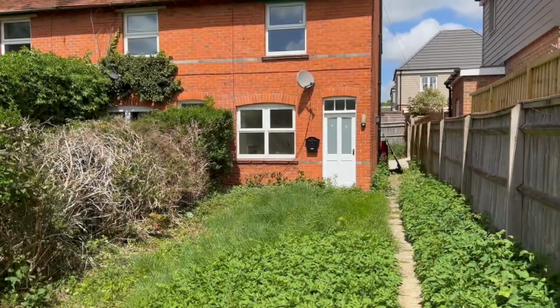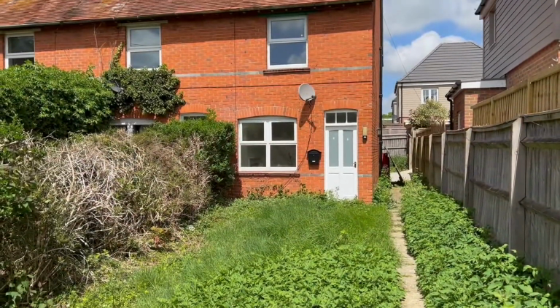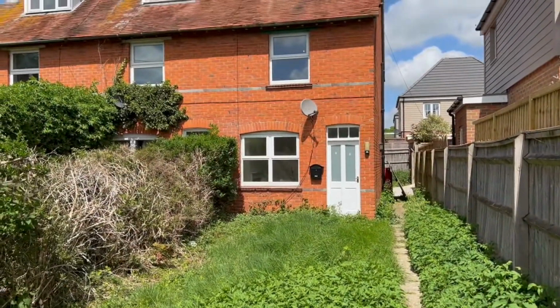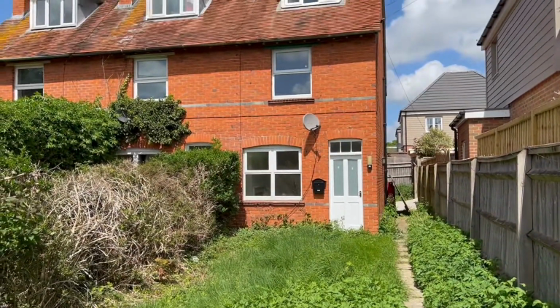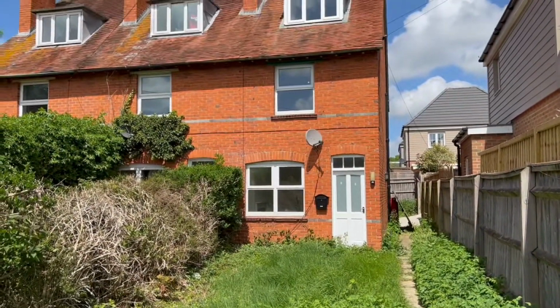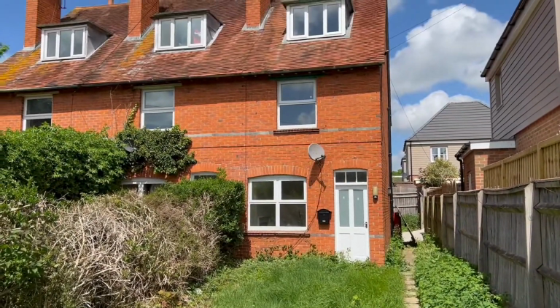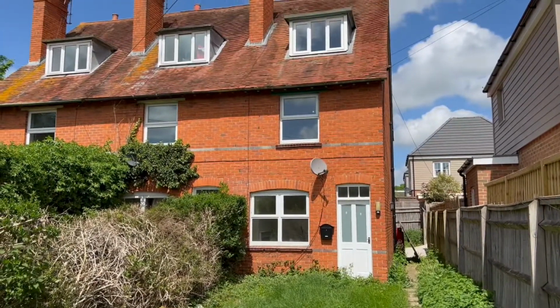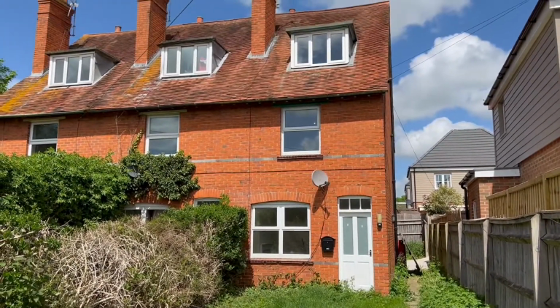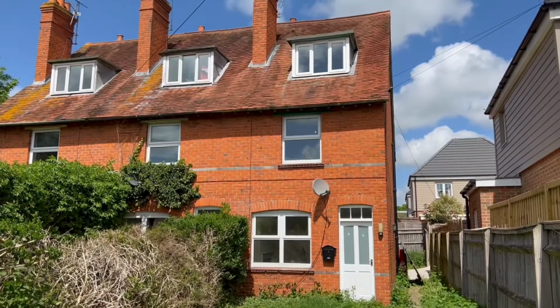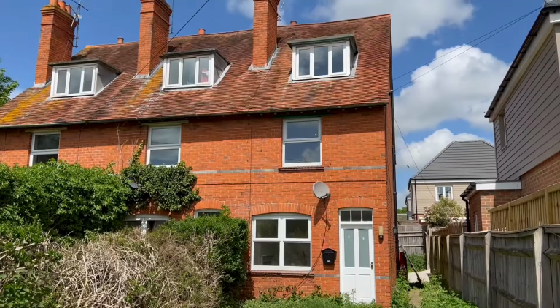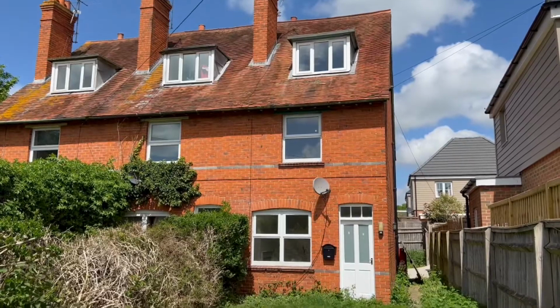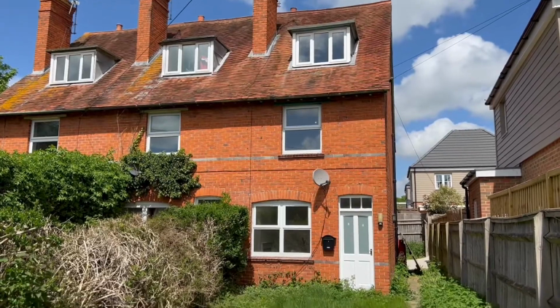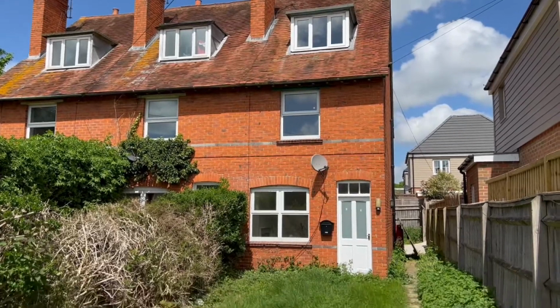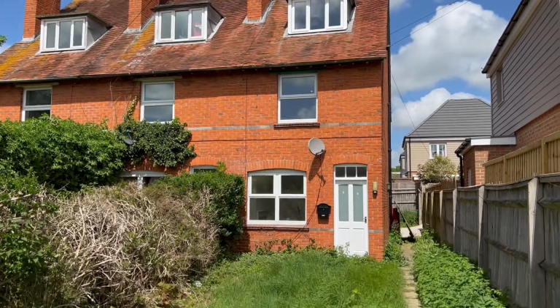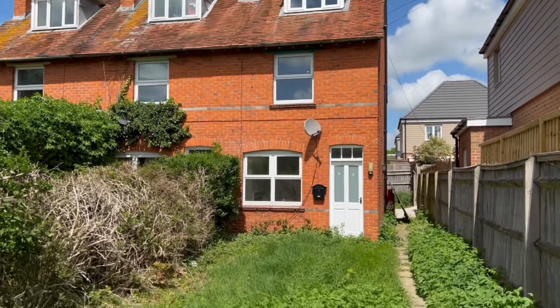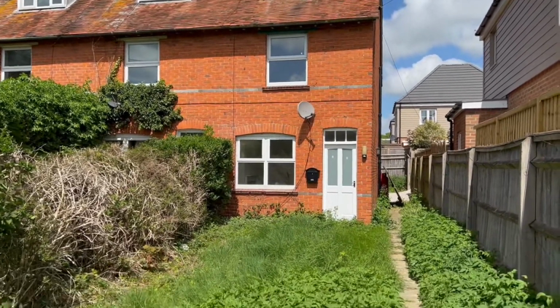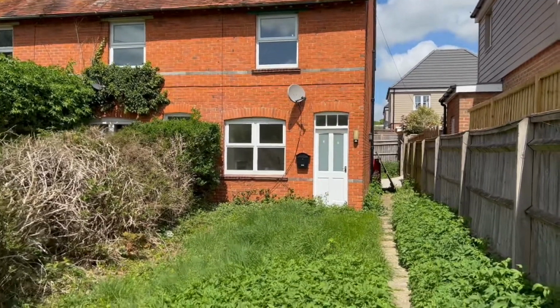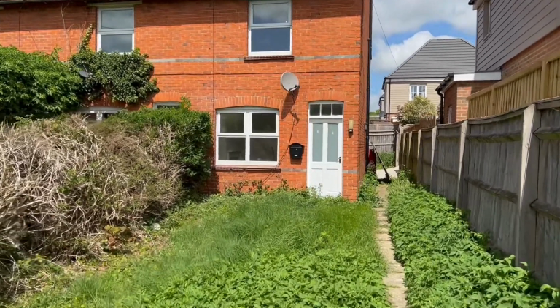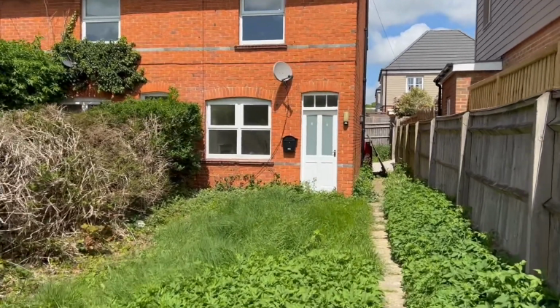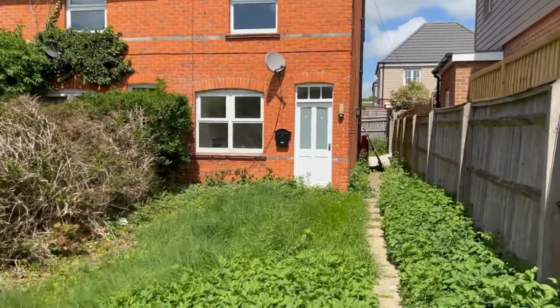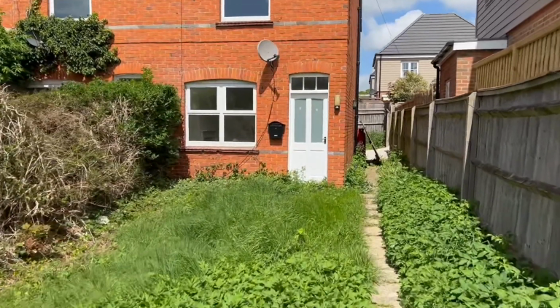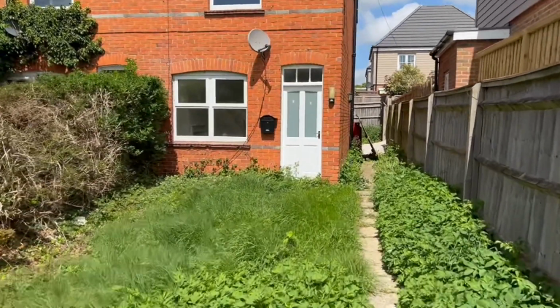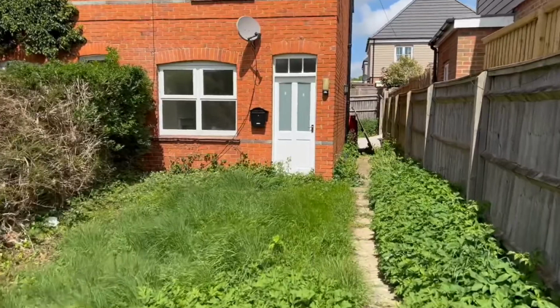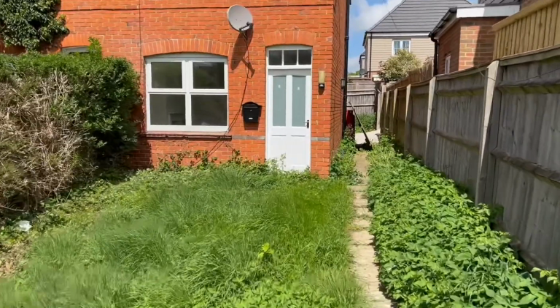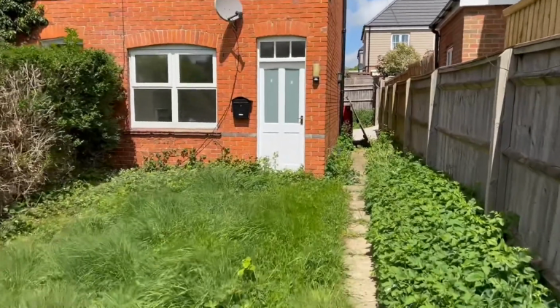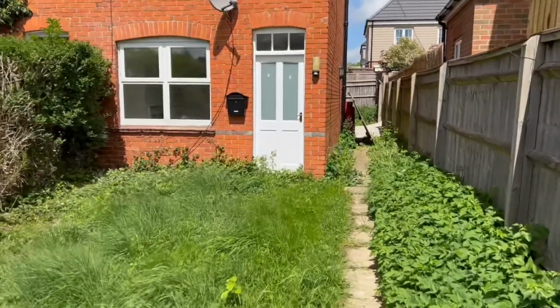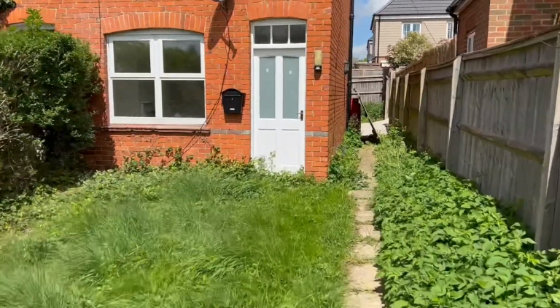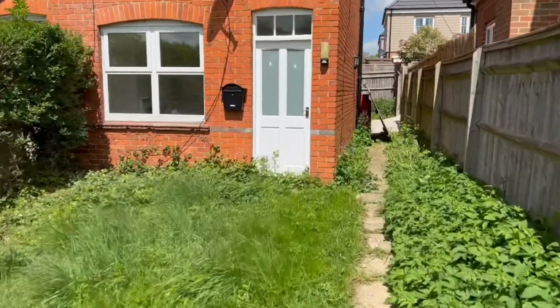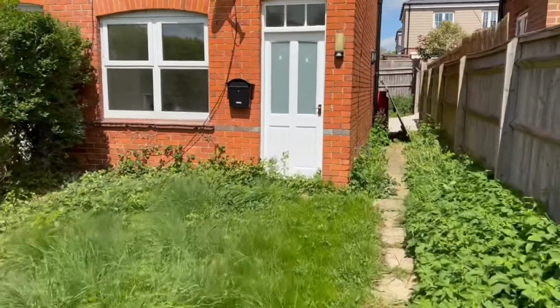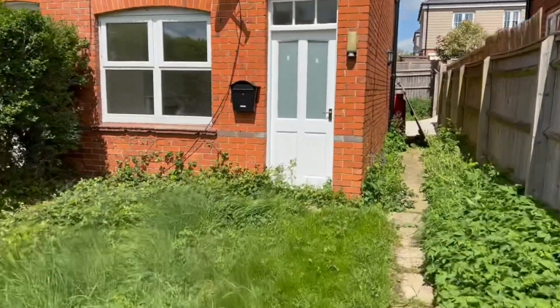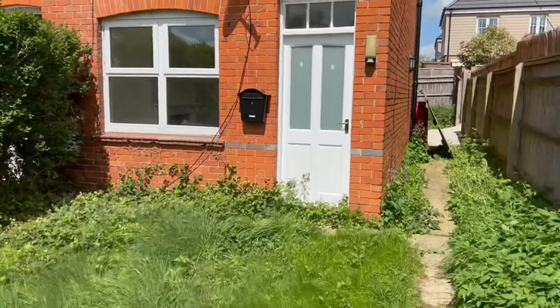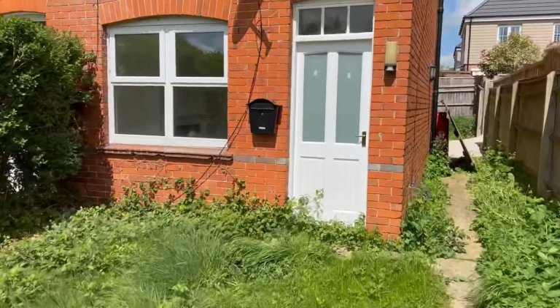Here we are at the front of the property, which is tucked away down the end of a quiet track. We can see a pathway through to the front door and access down the side of the property to the rear garden.